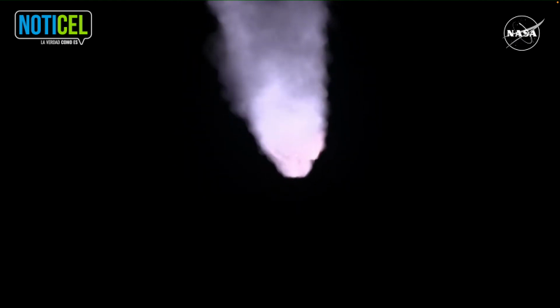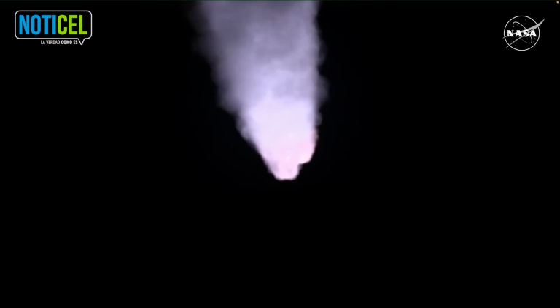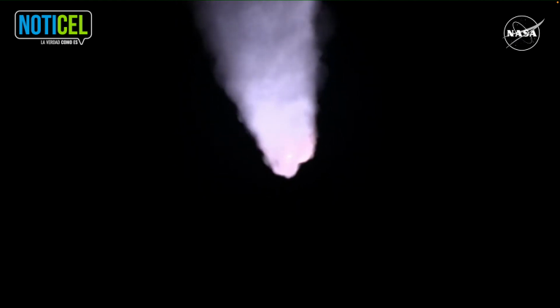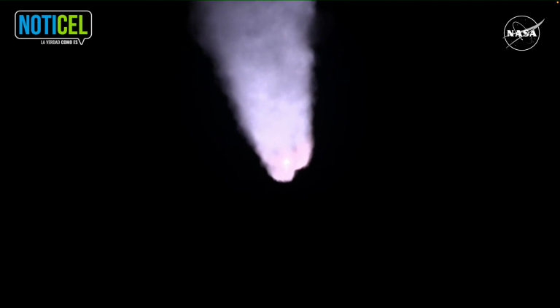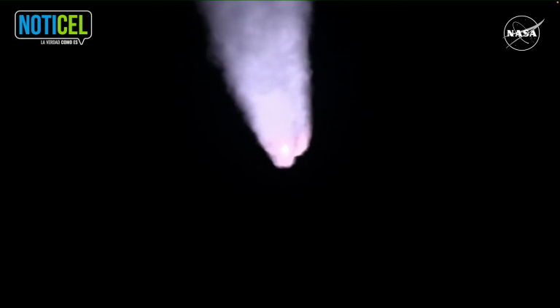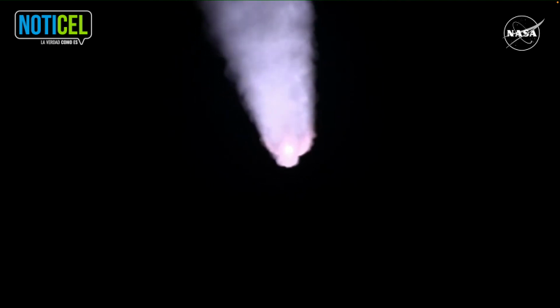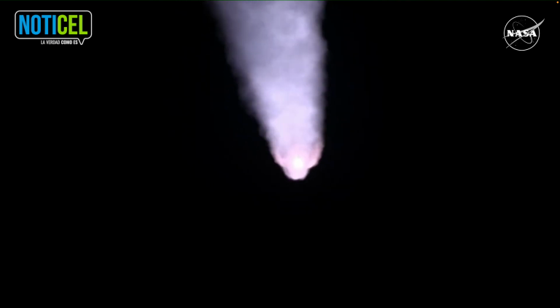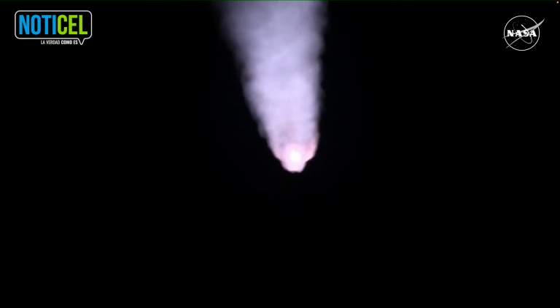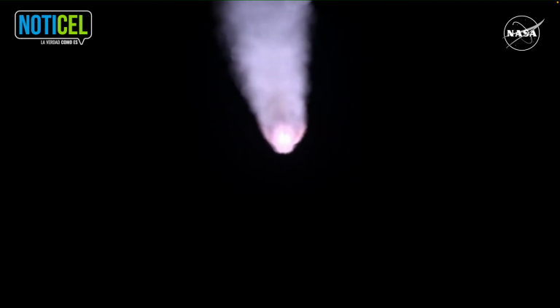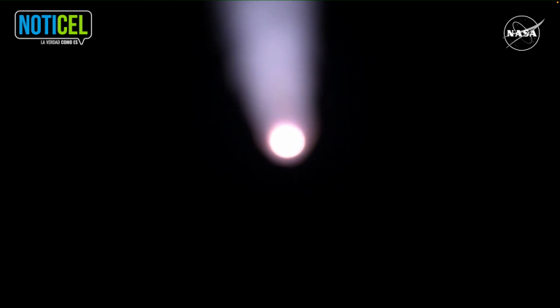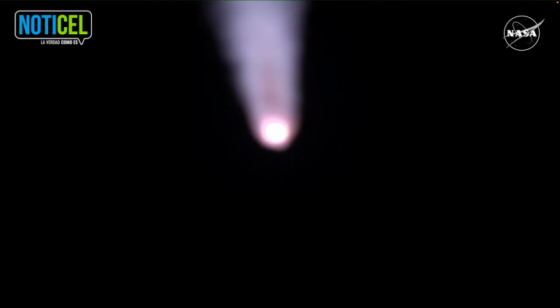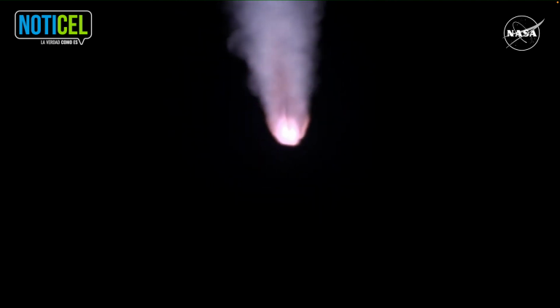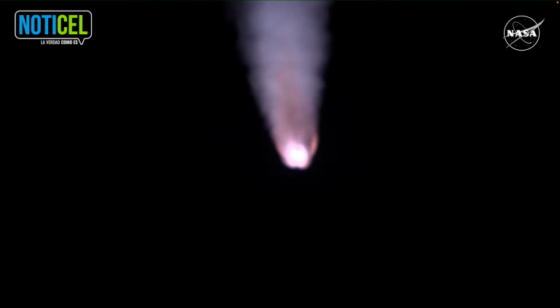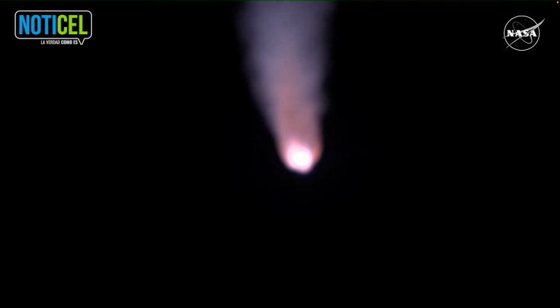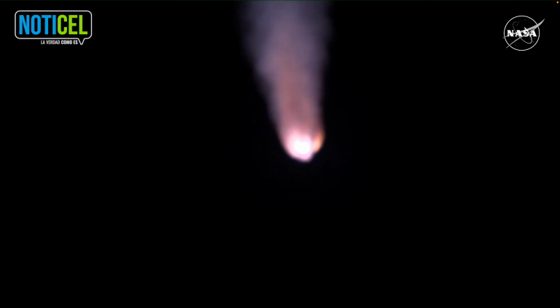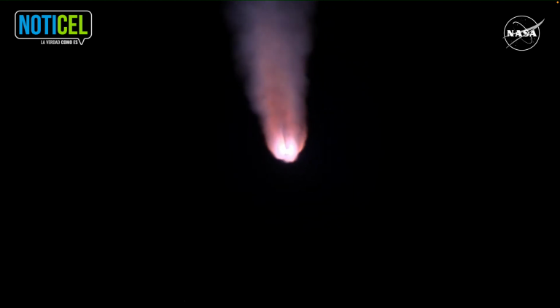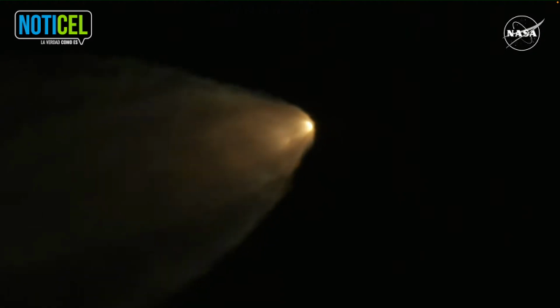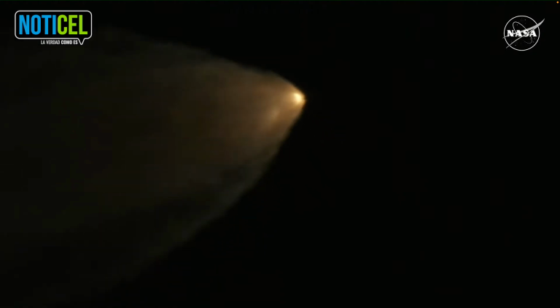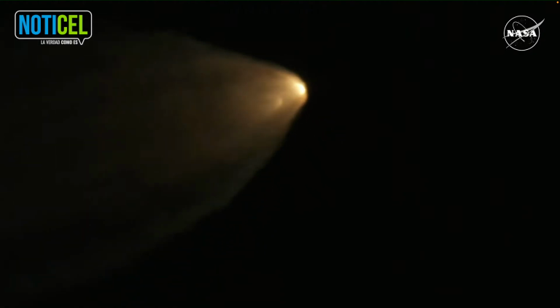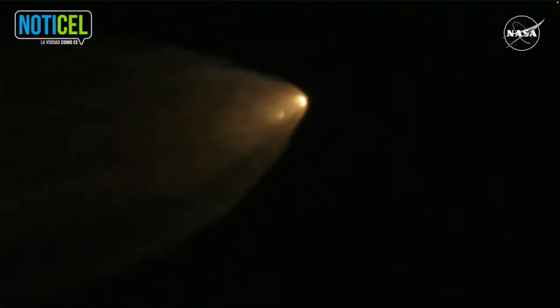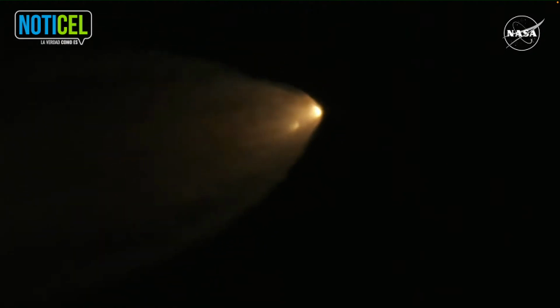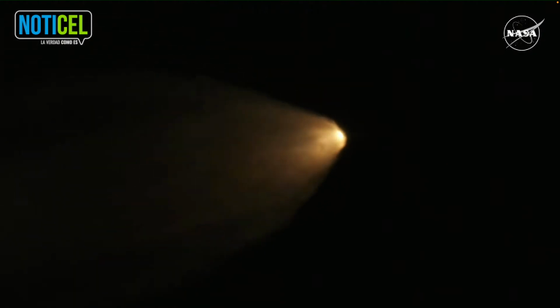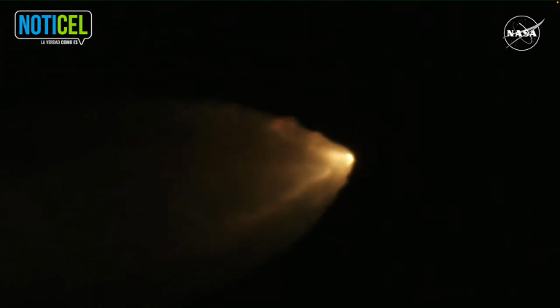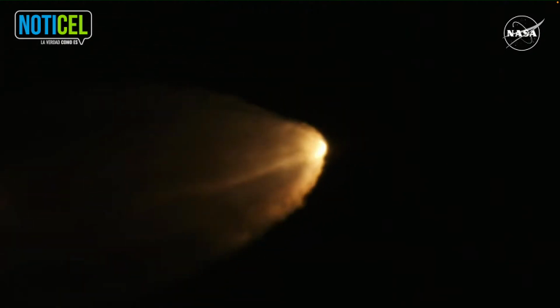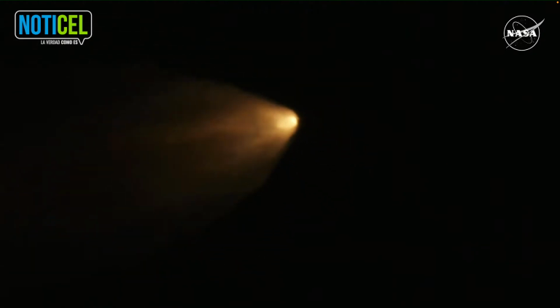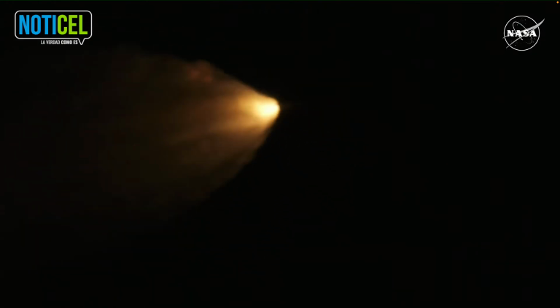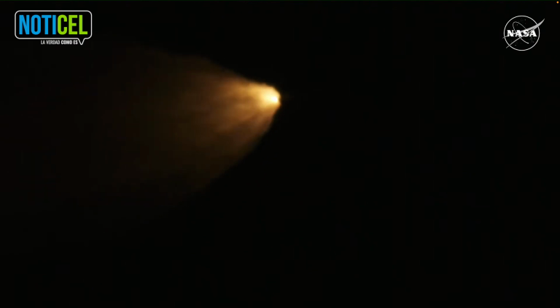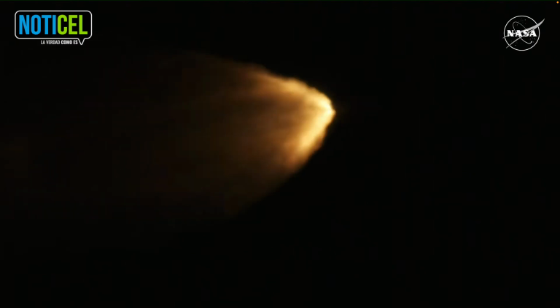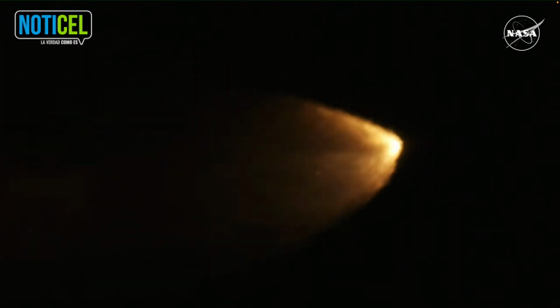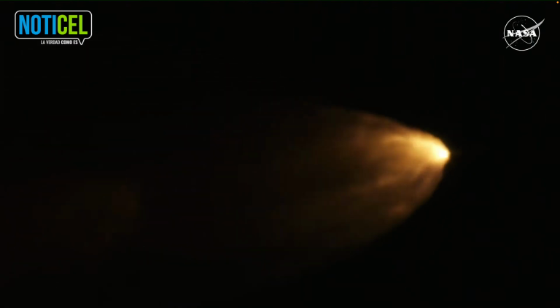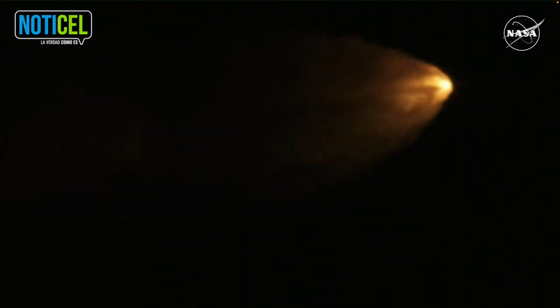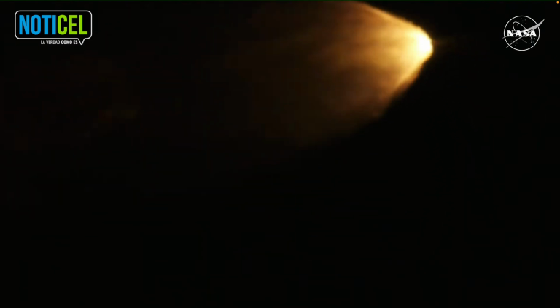We're now 16 miles downrange from the launch pad at Kennedy Space Center, traveling over 2,800 miles per hour. Standing by for solid rocket booster jettison.